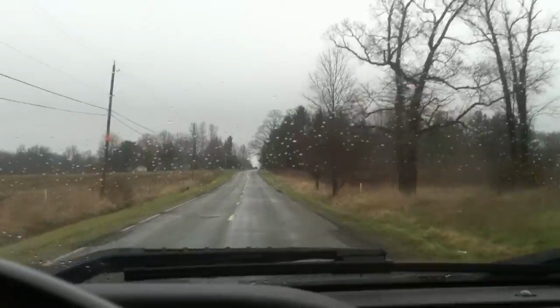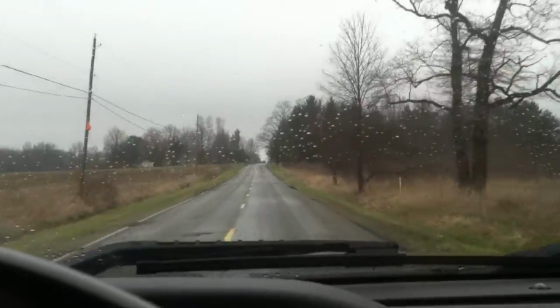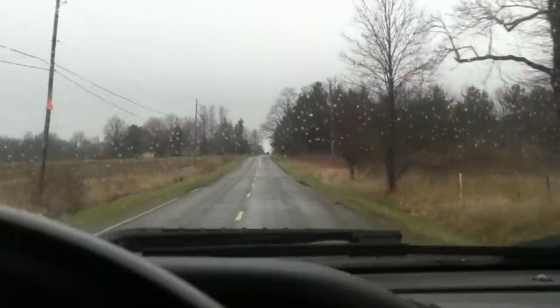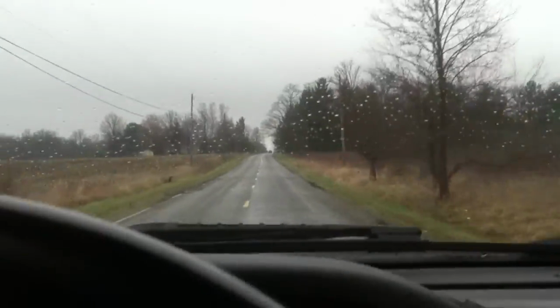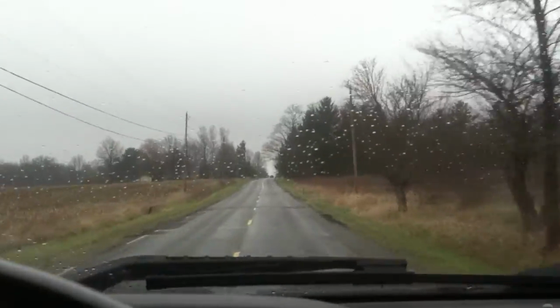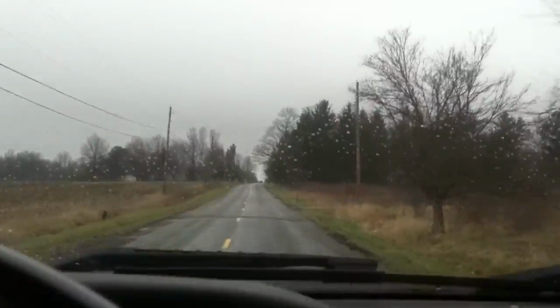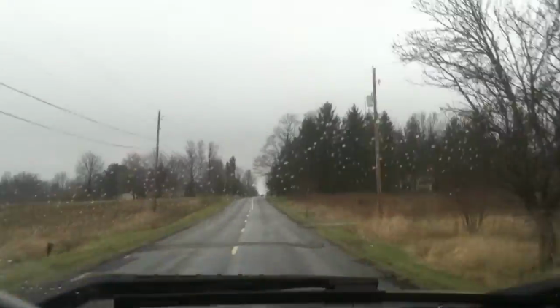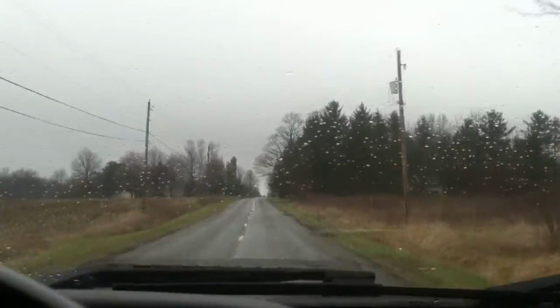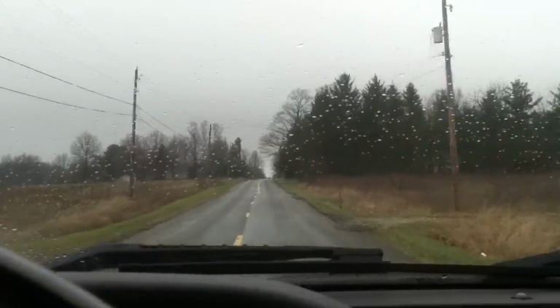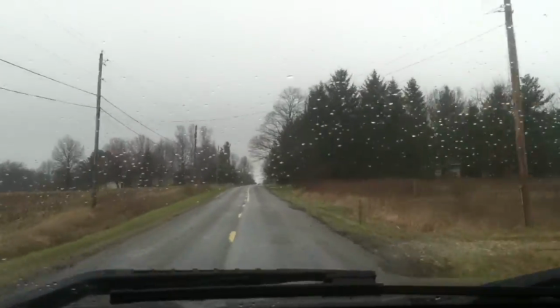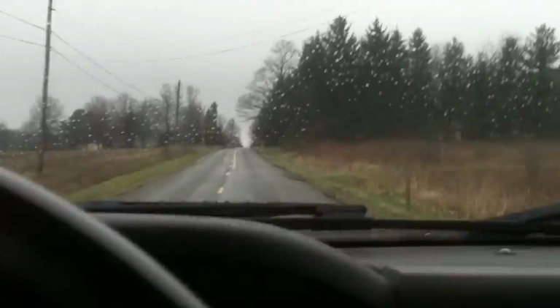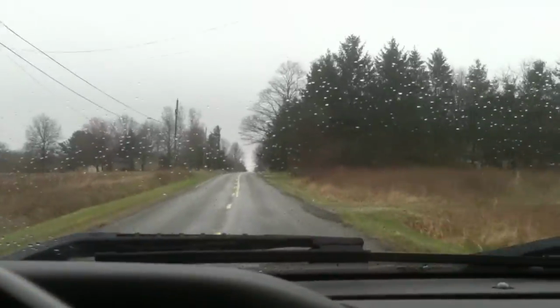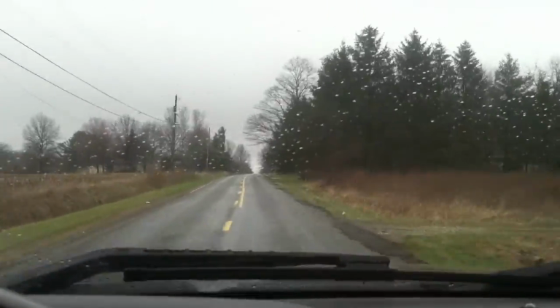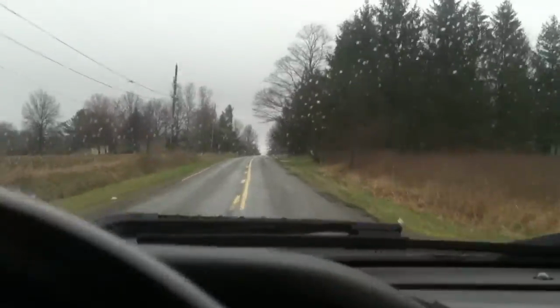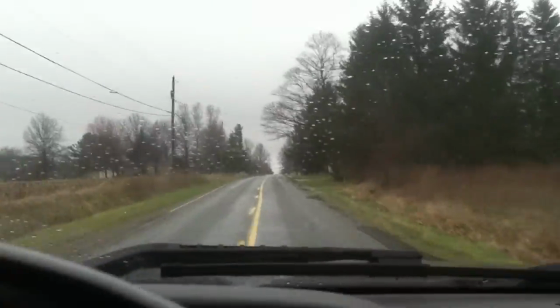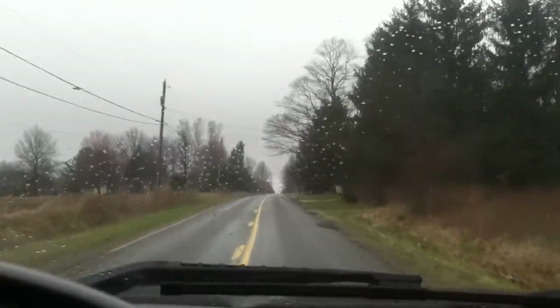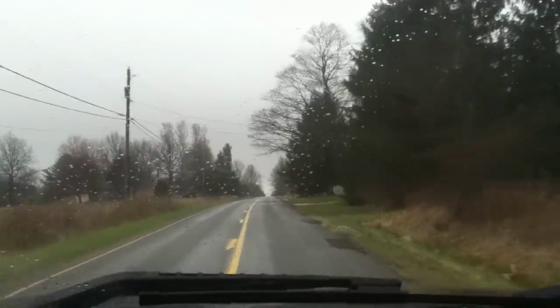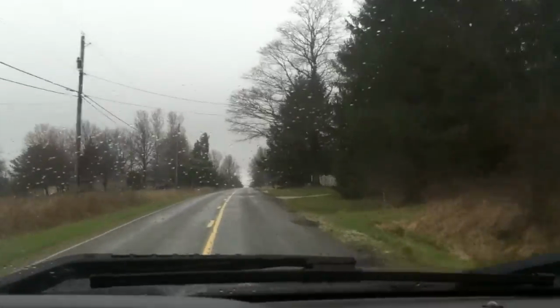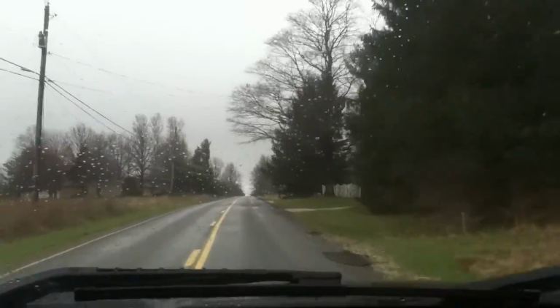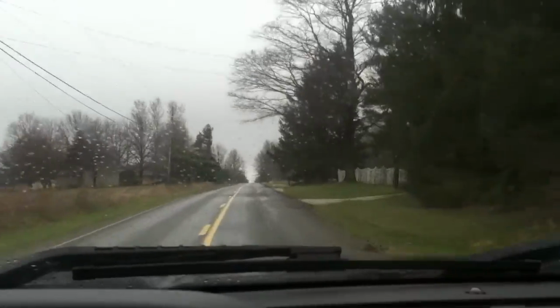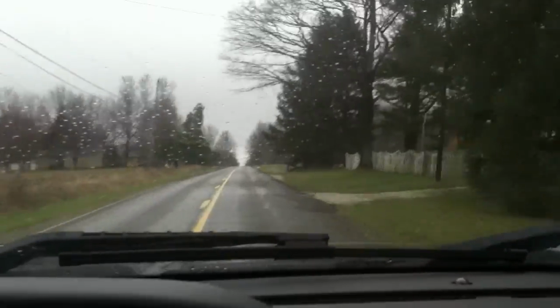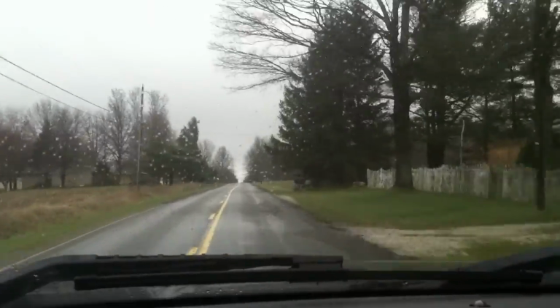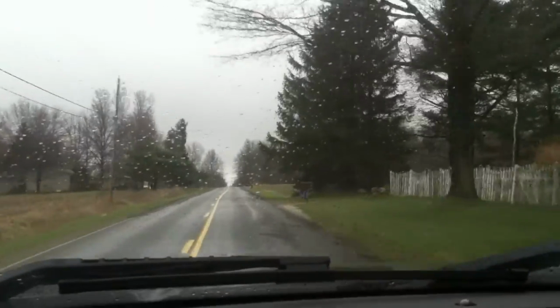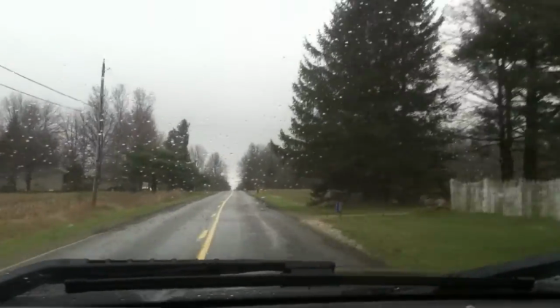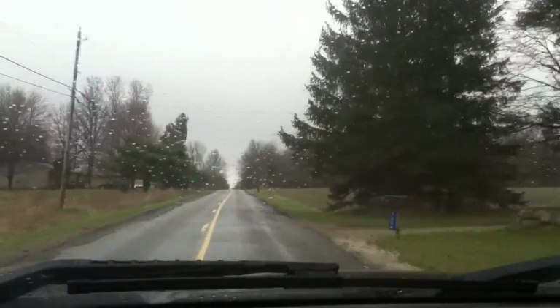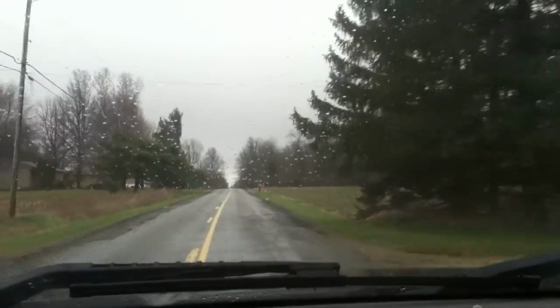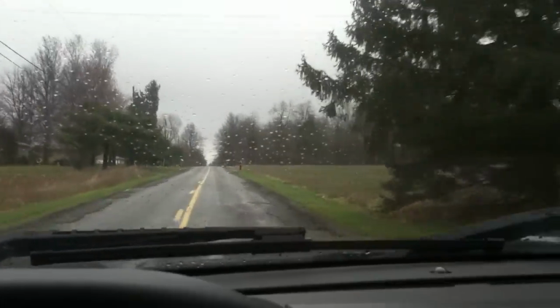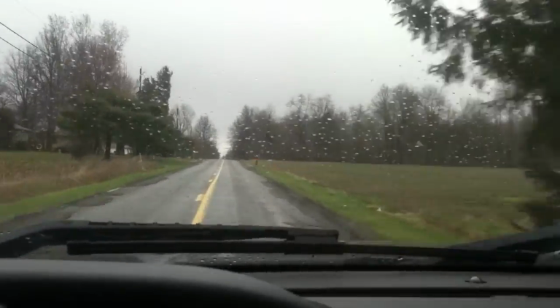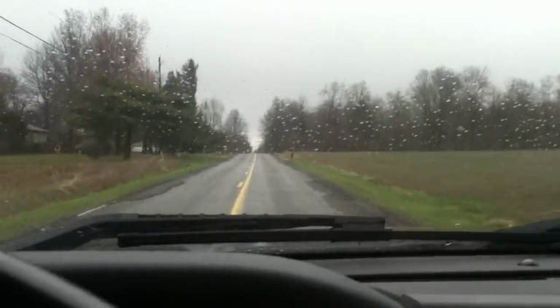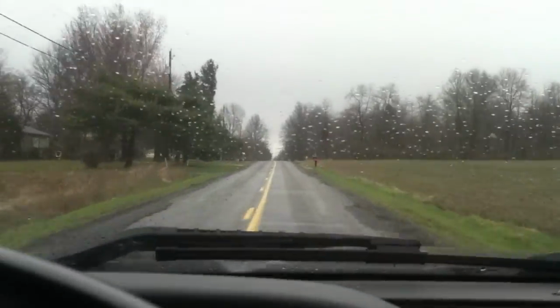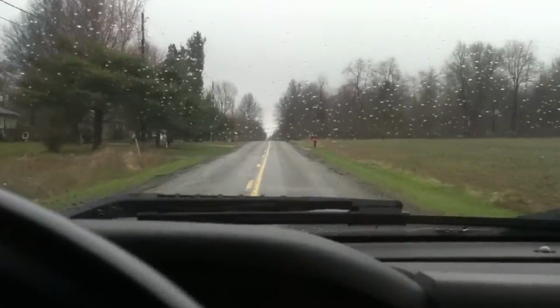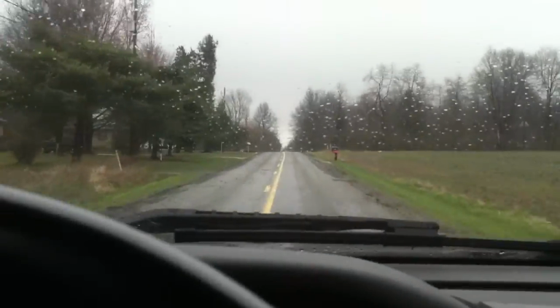I'll be making some videos from there, so I'd like to be able to do some mobile uploads from that location. I just want to make sure everything's working, so this is just a quick test.